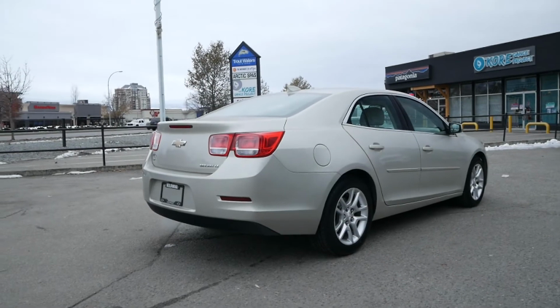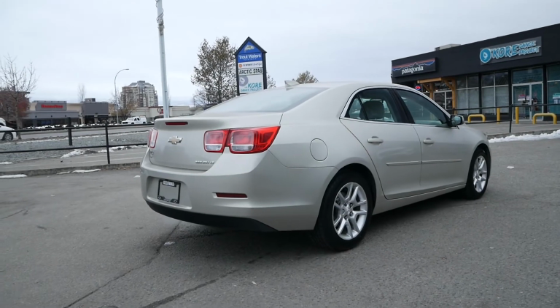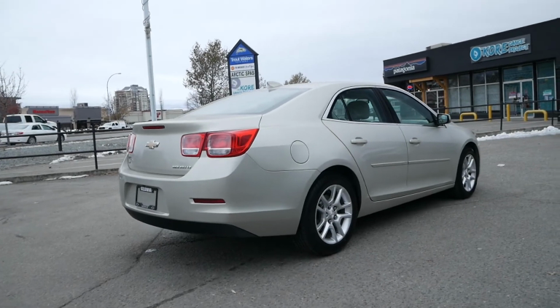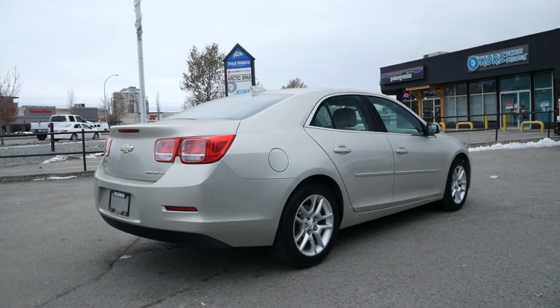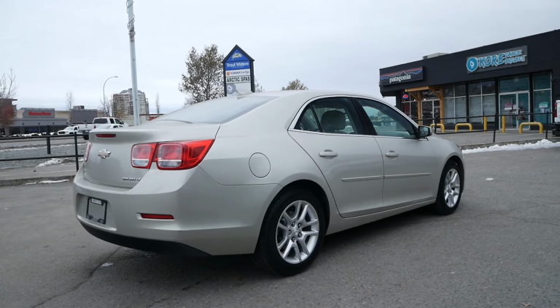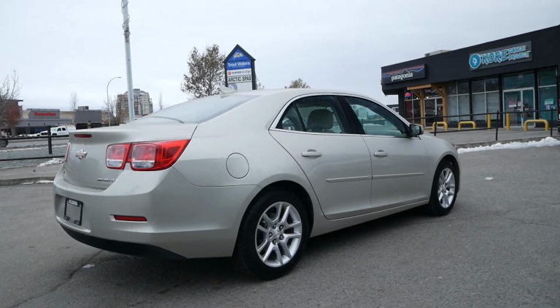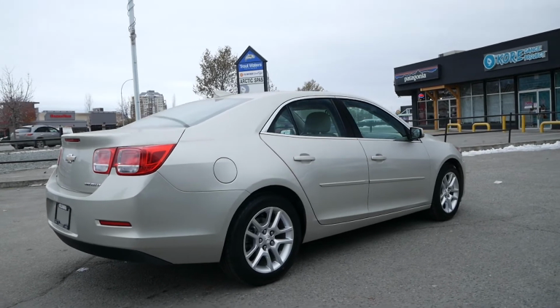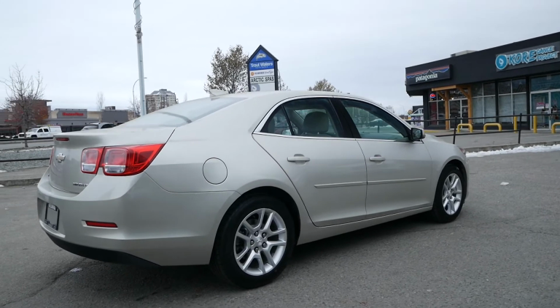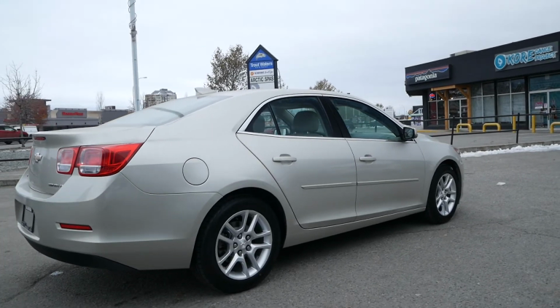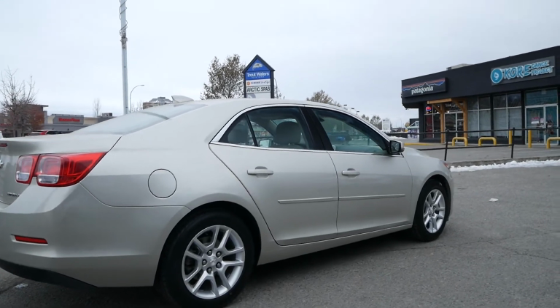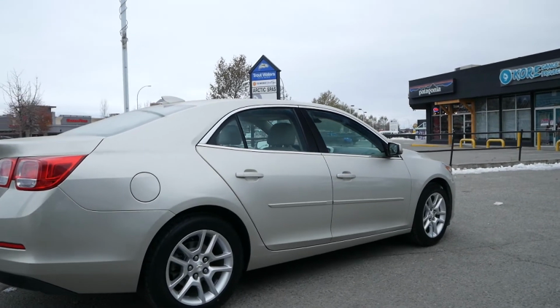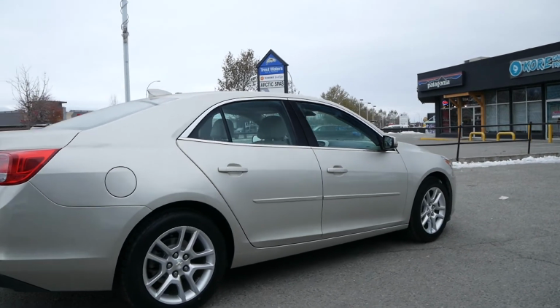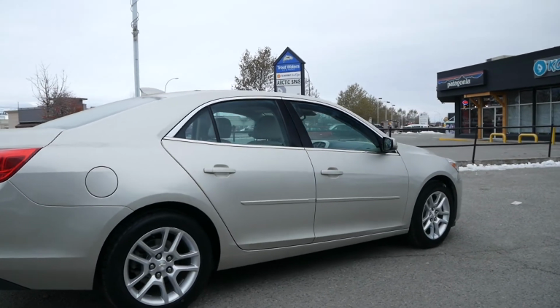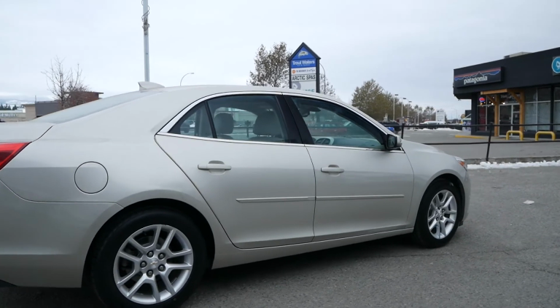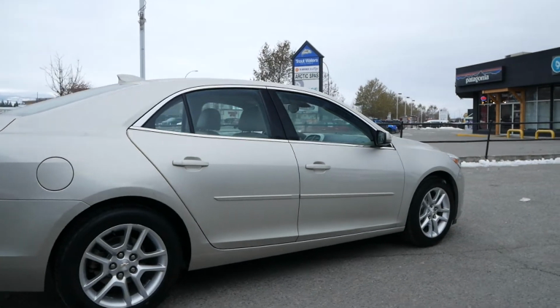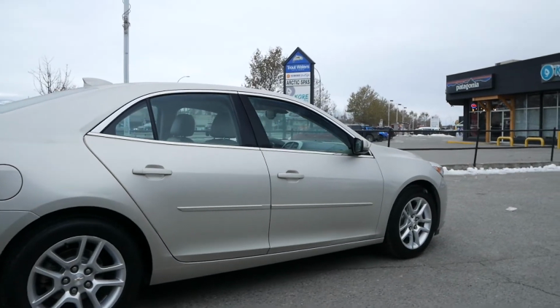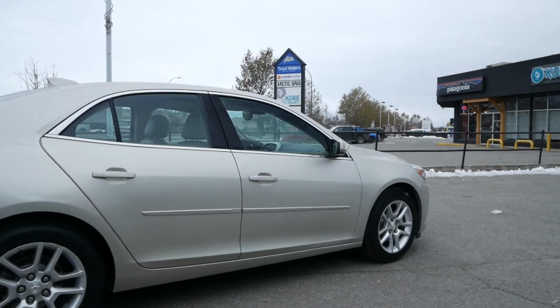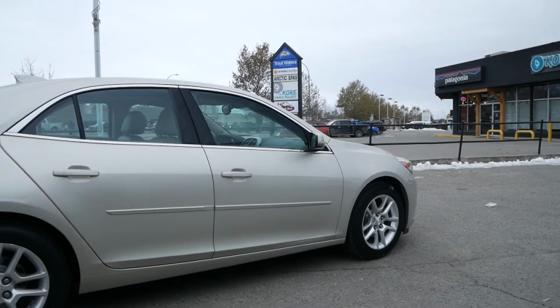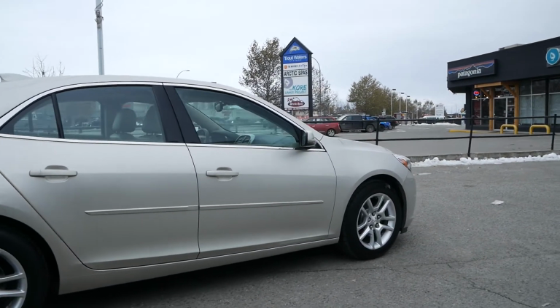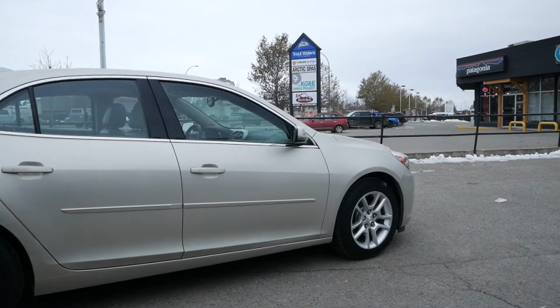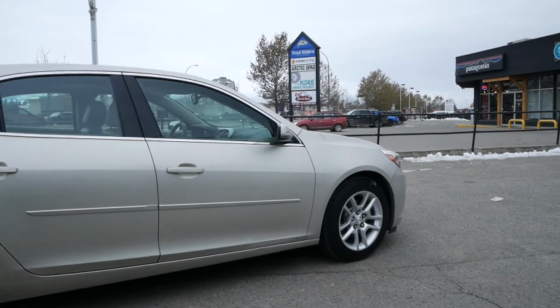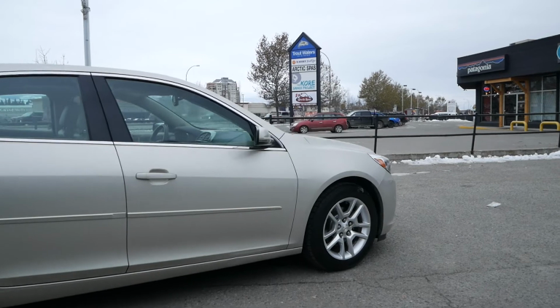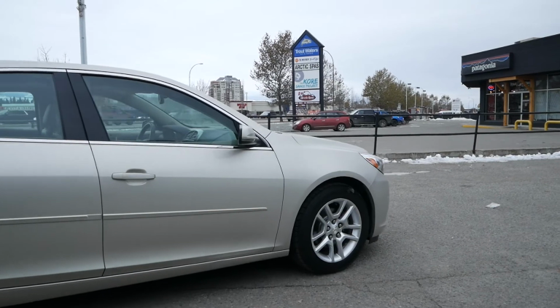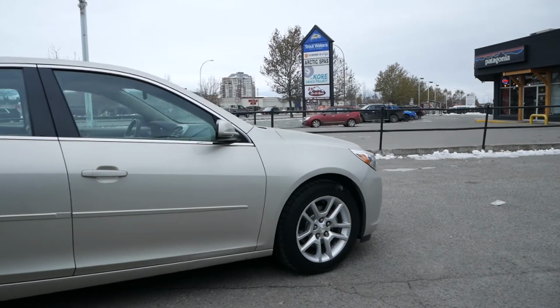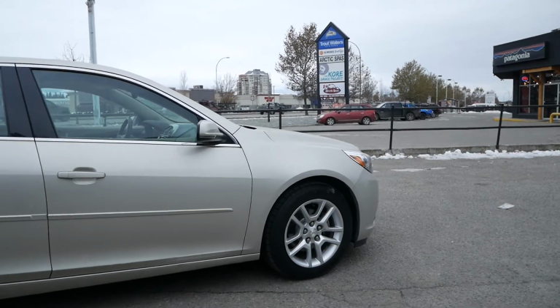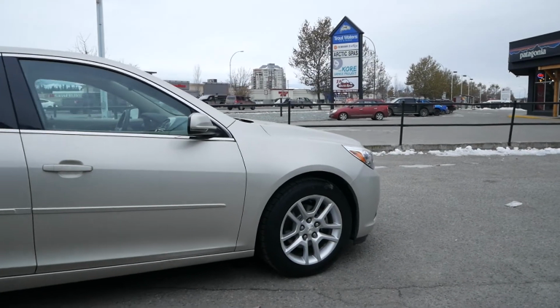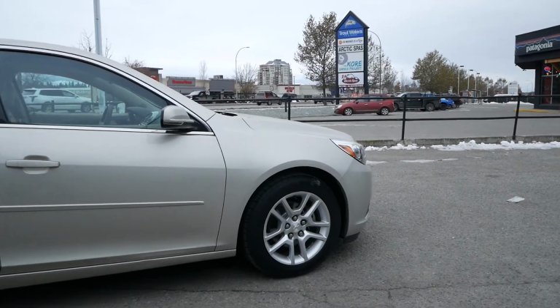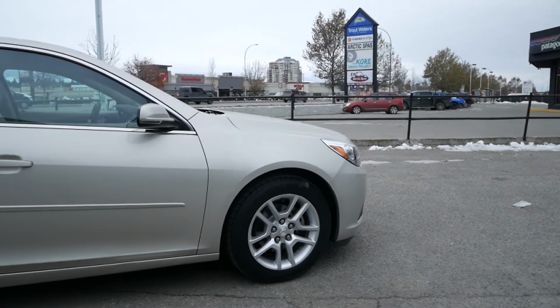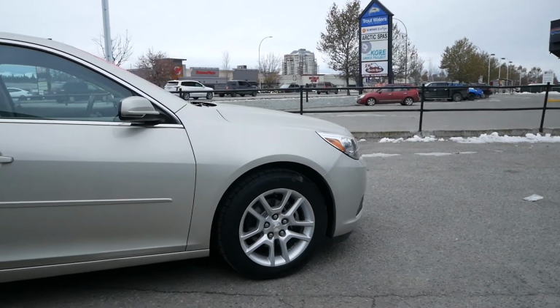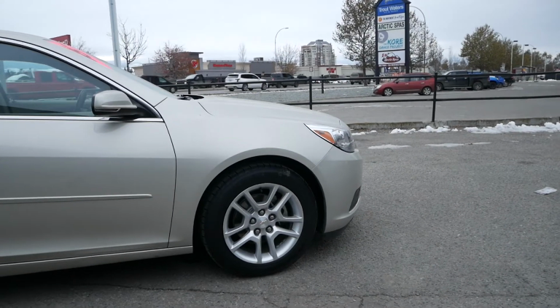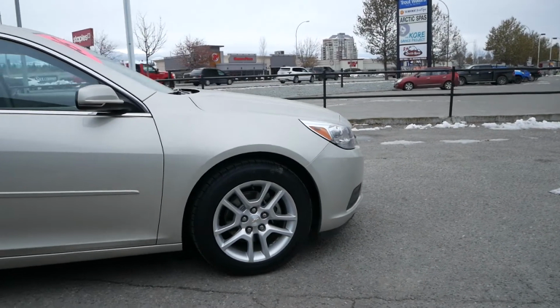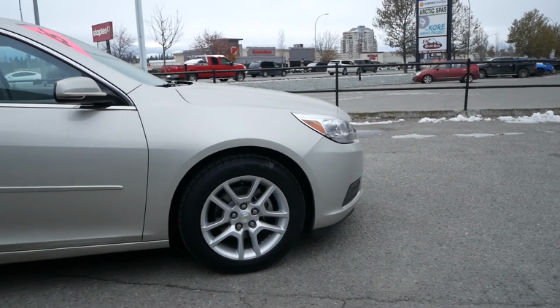If you would like to see this 2015 Chevrolet Malibu LT in person or take it for a test drive, come and see us at Kelowna Chevrolet, where car buying is easier than you think.